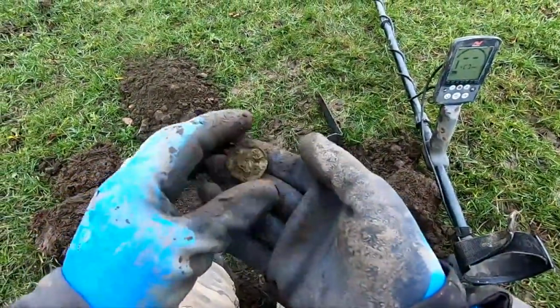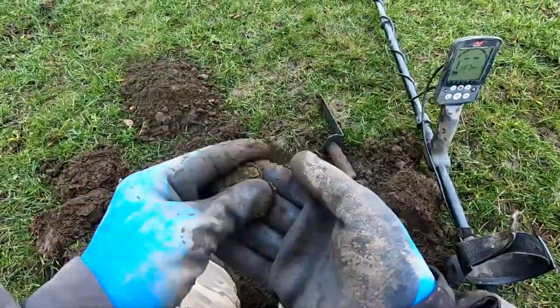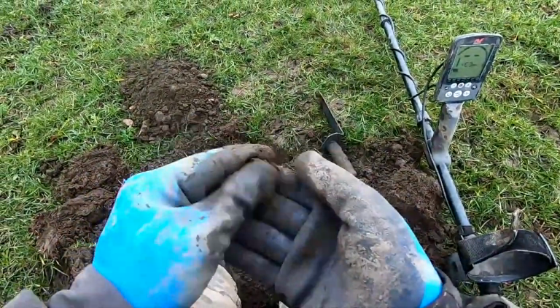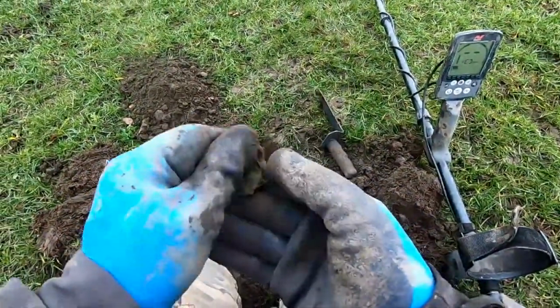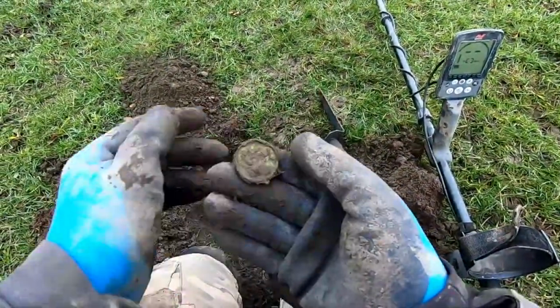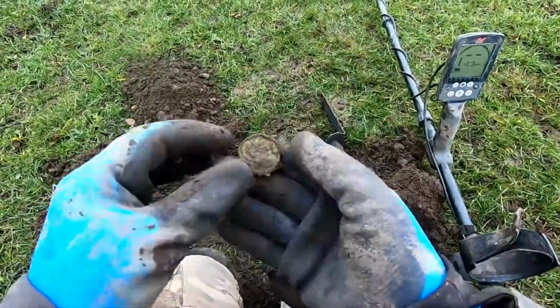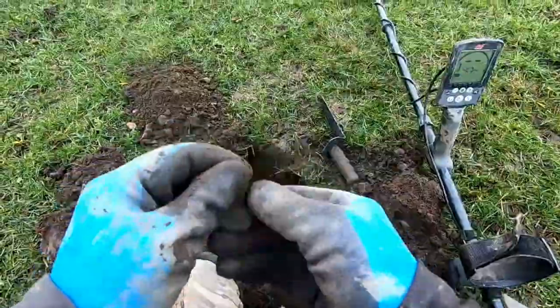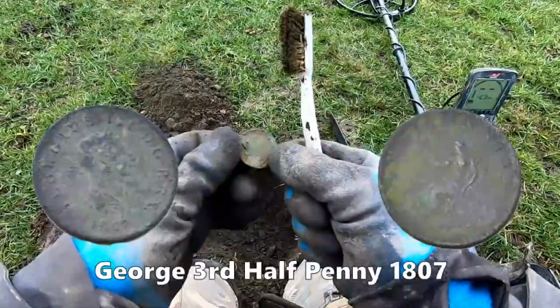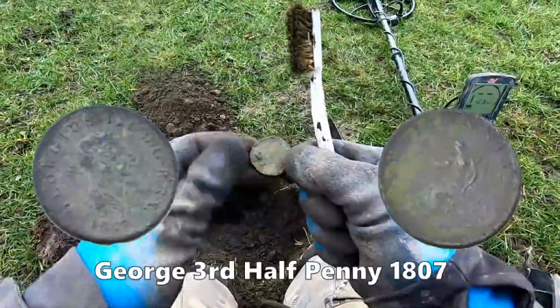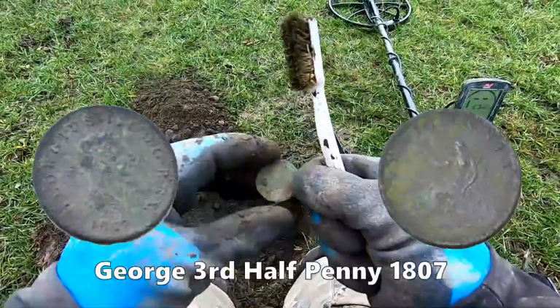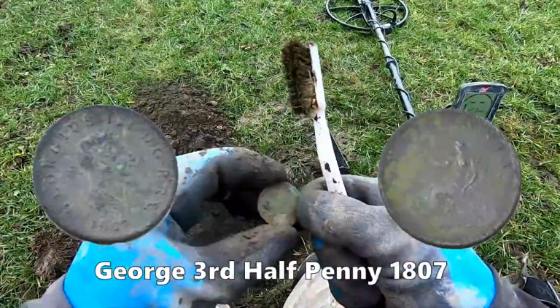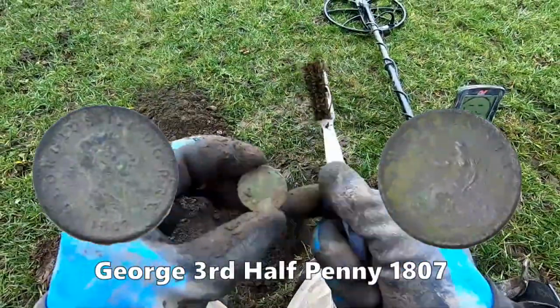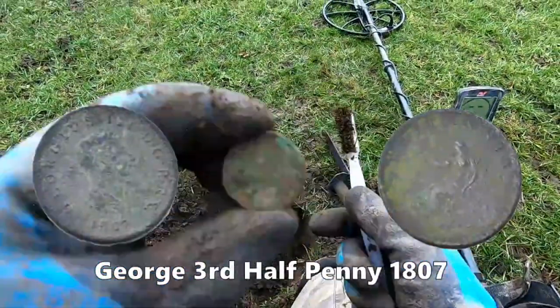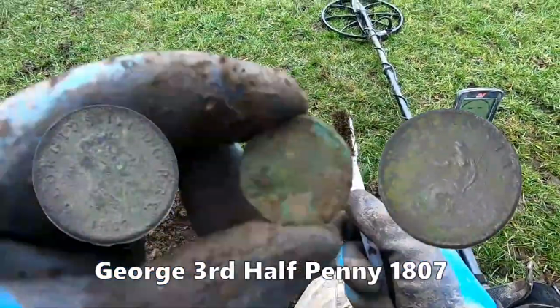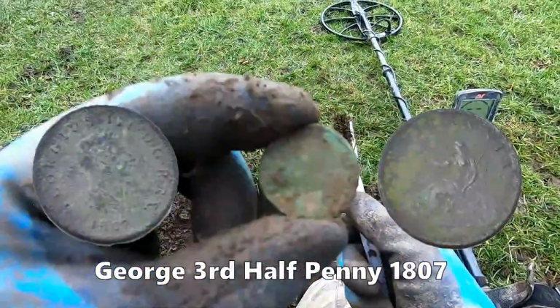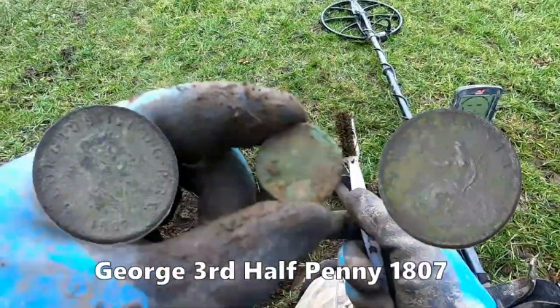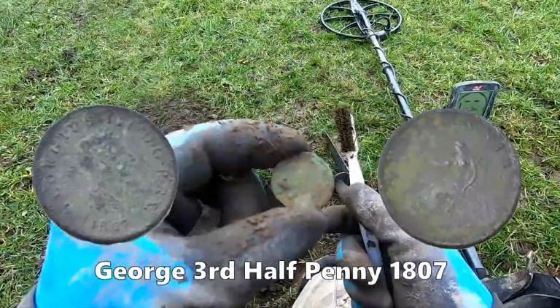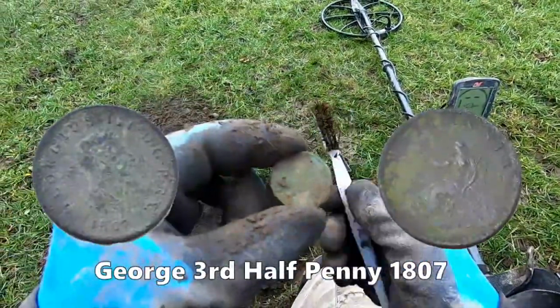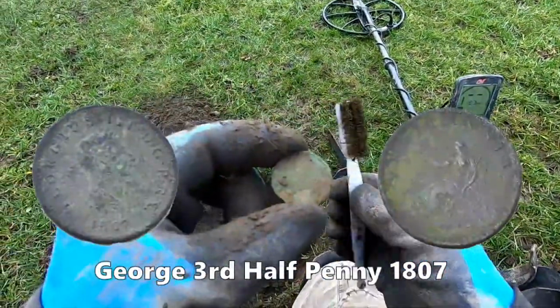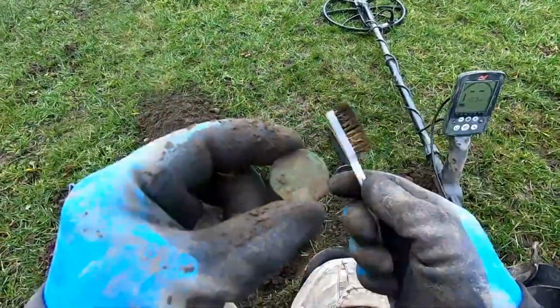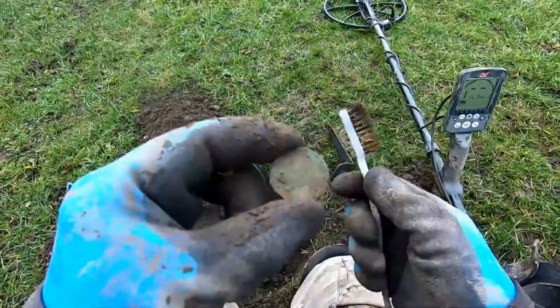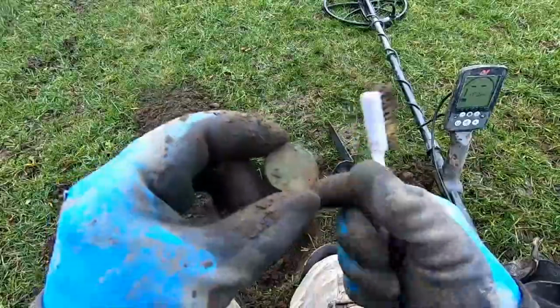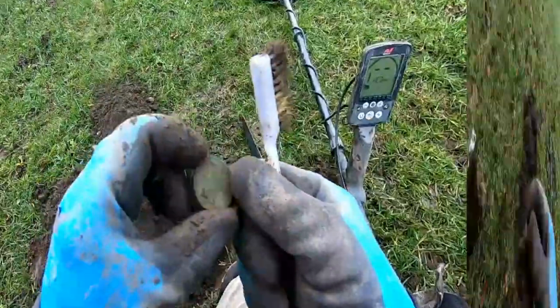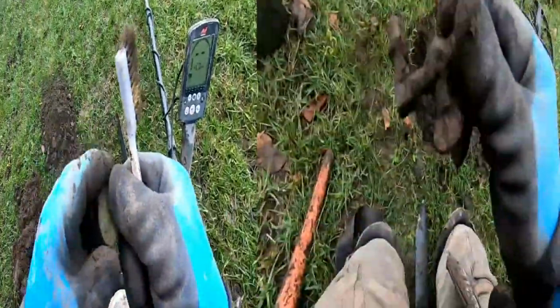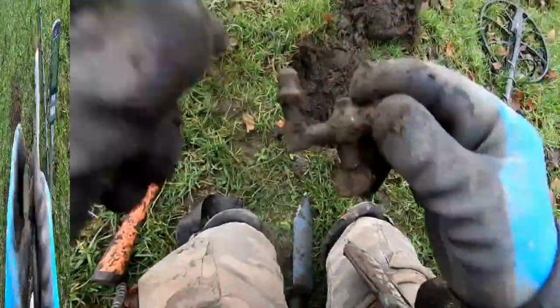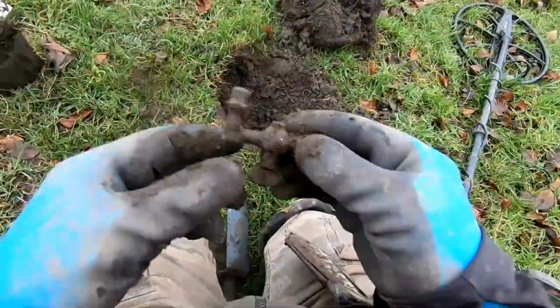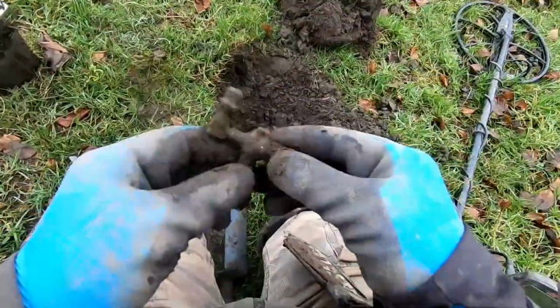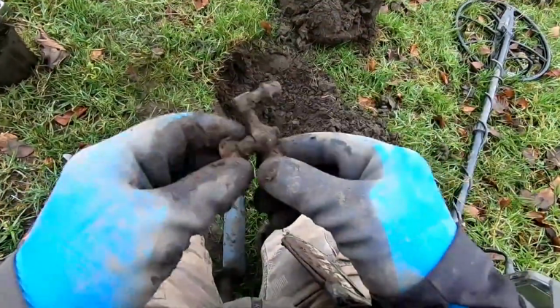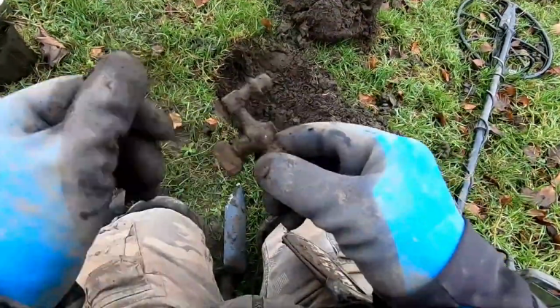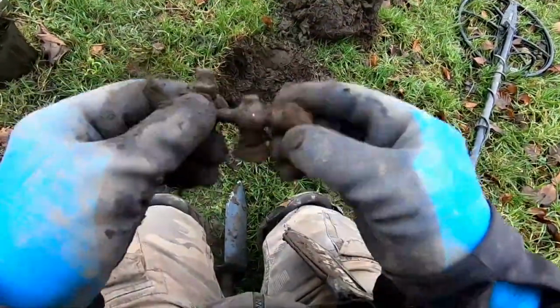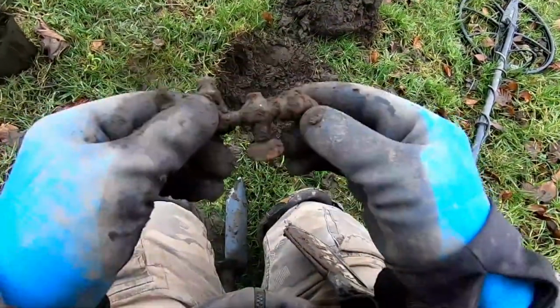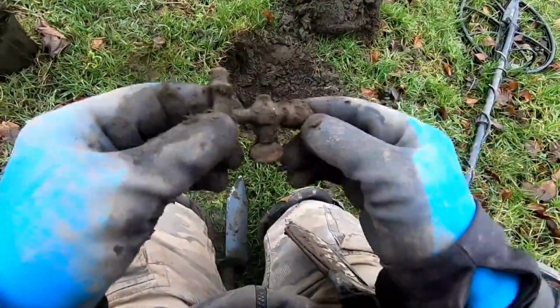Georgian half penny, I think. Yeah, I think that's Georgian. And that's 21.